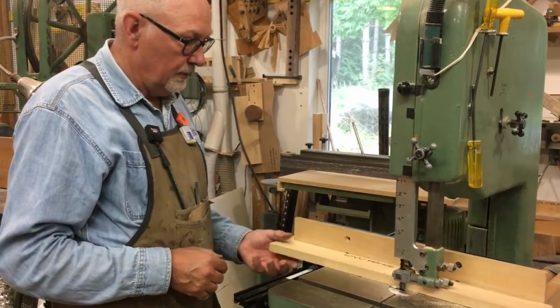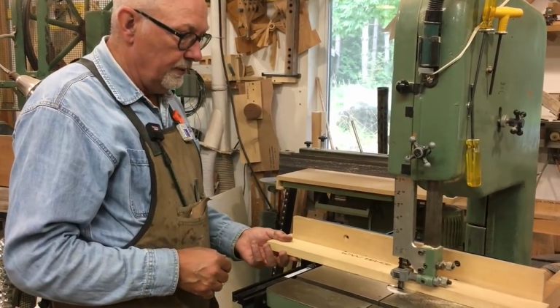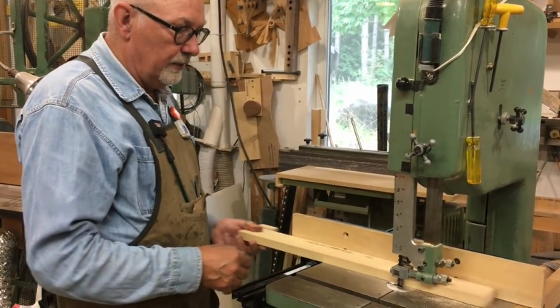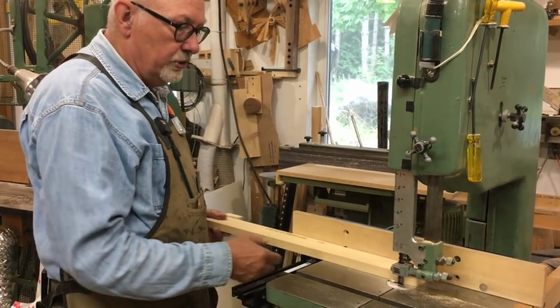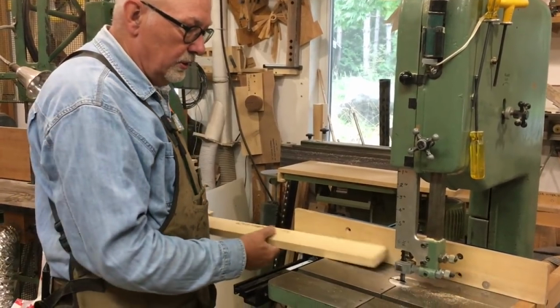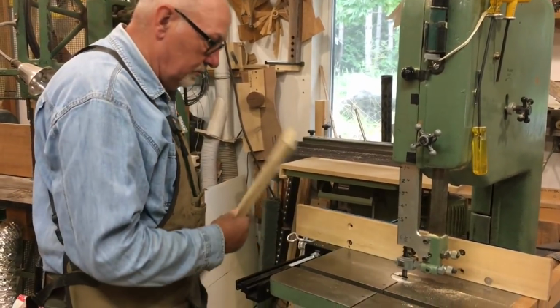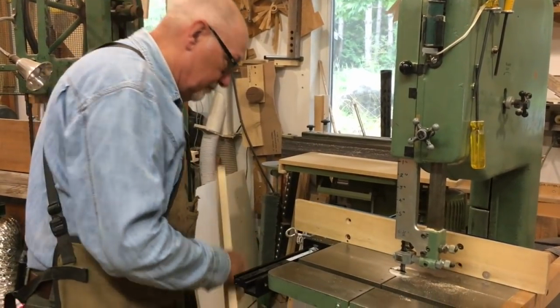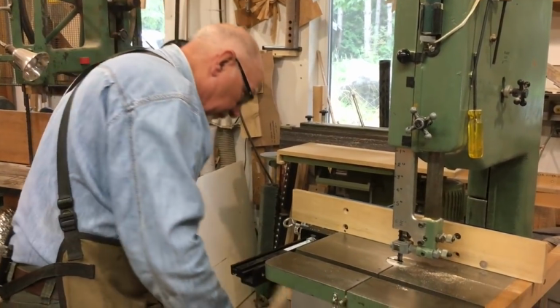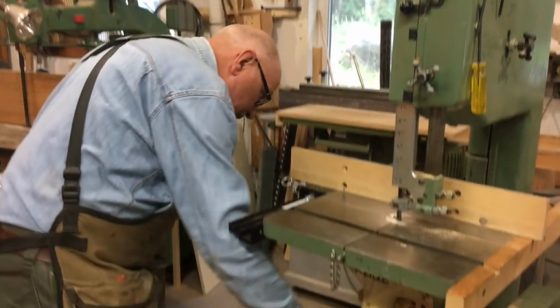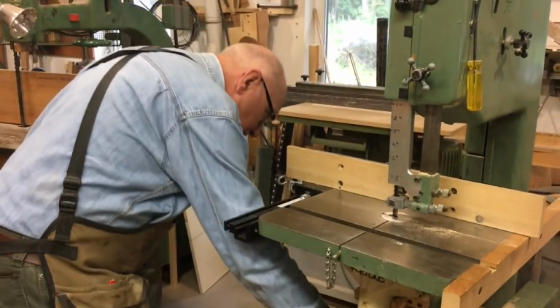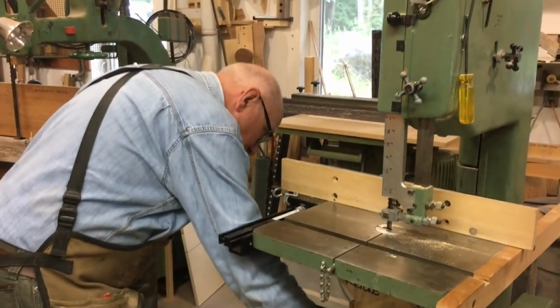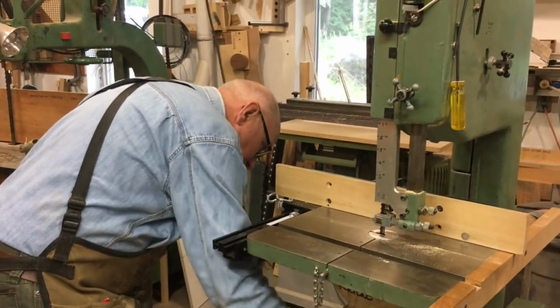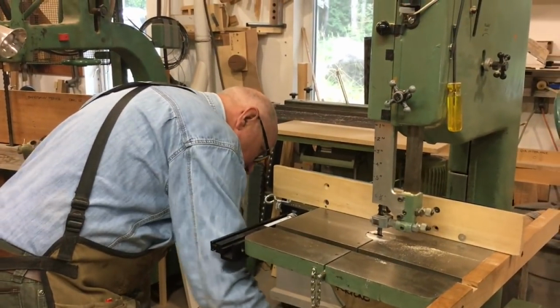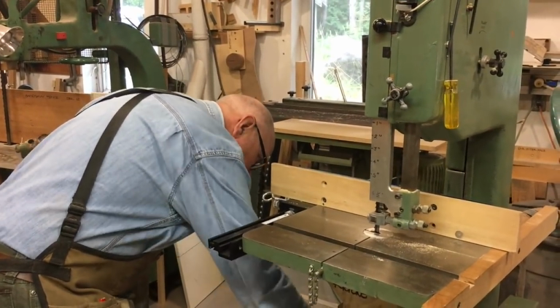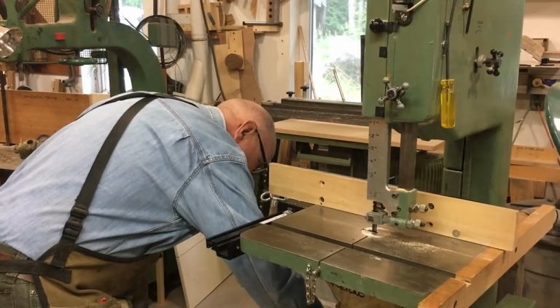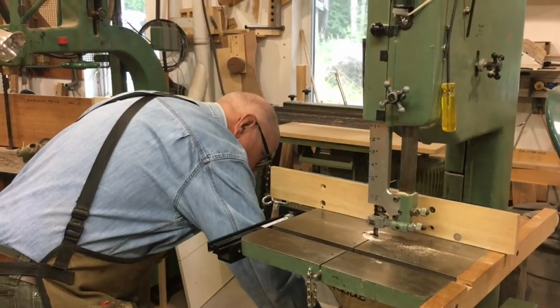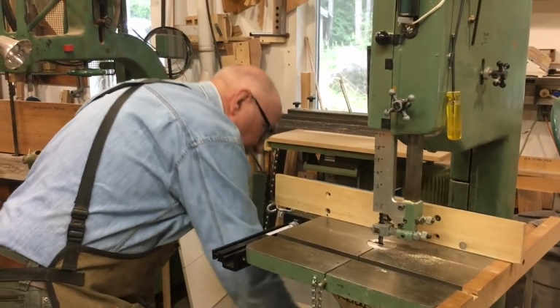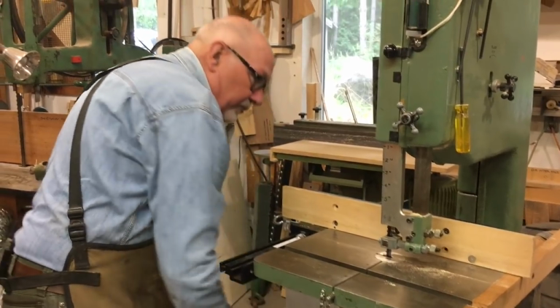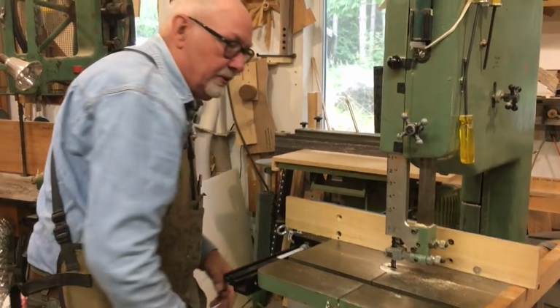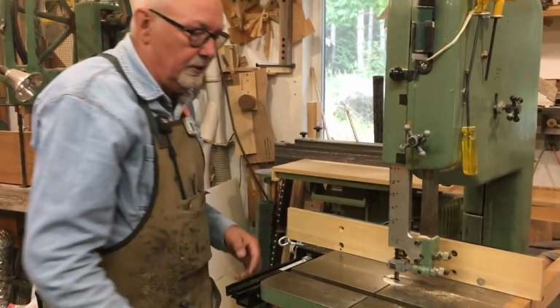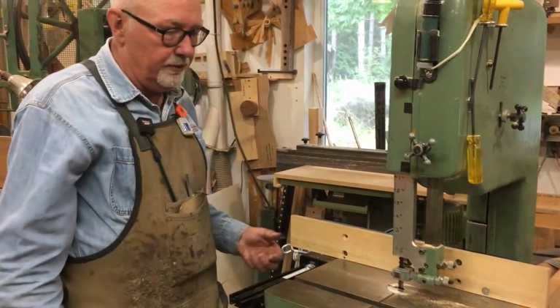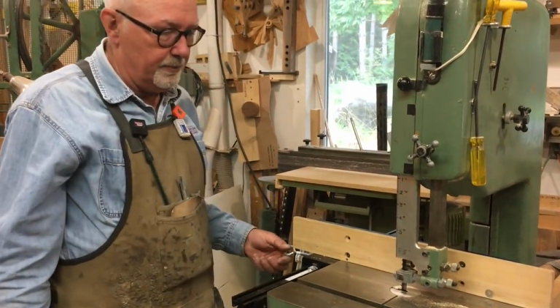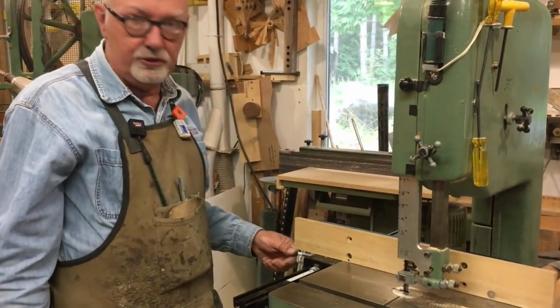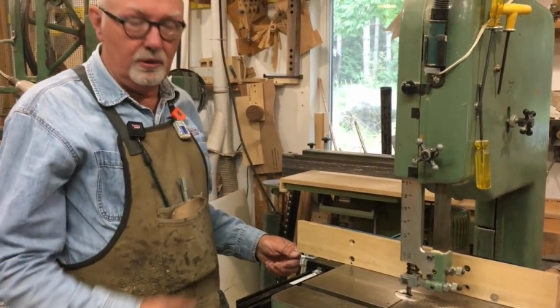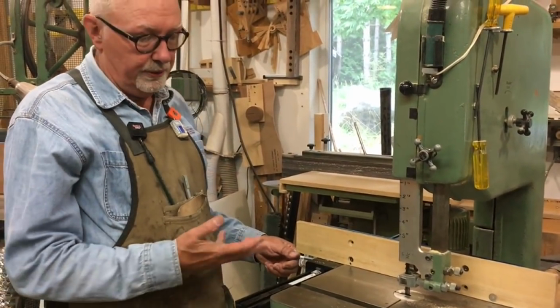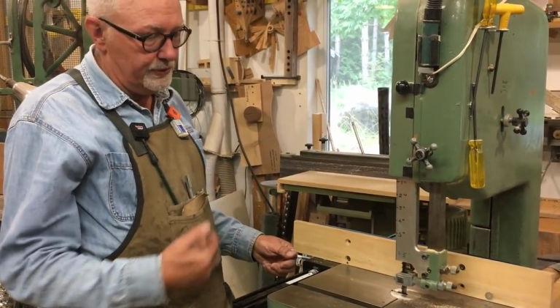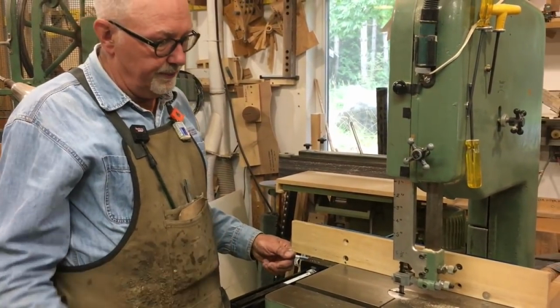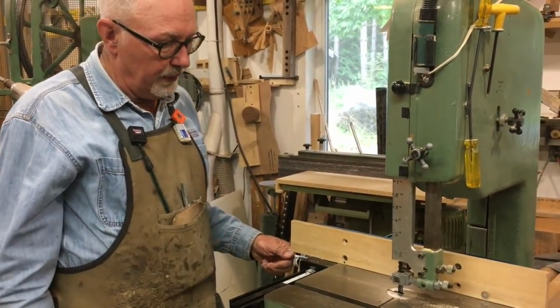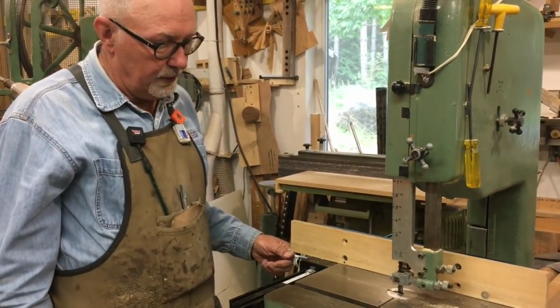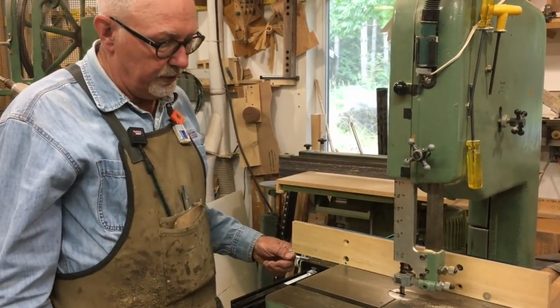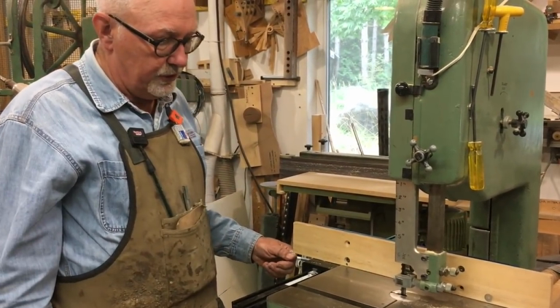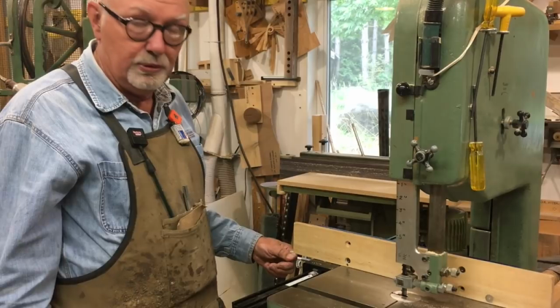And that in turn lives right down here underneath the bandsaw where it's easily accessible.